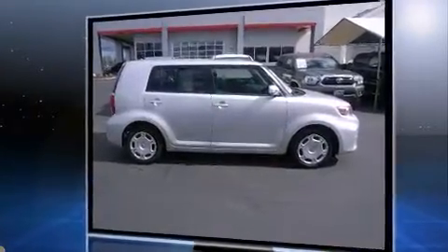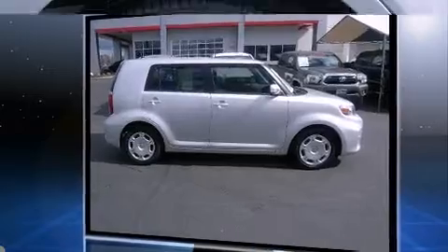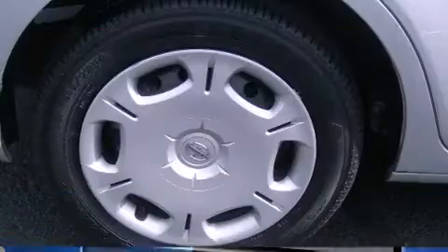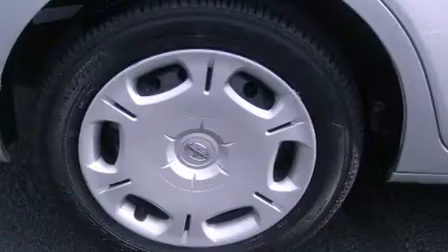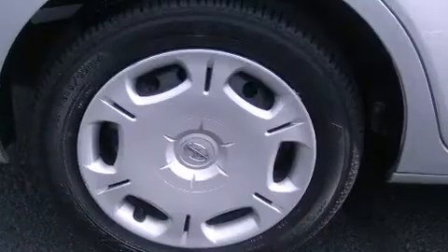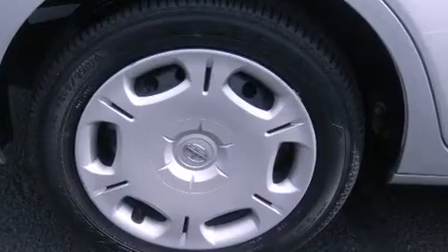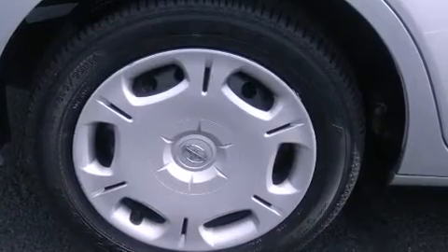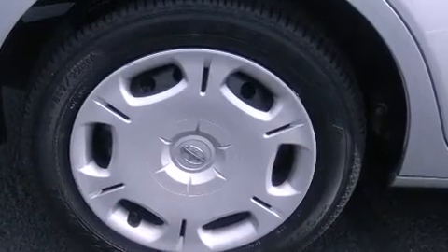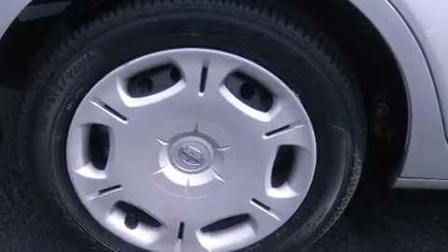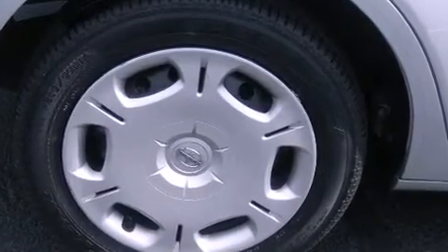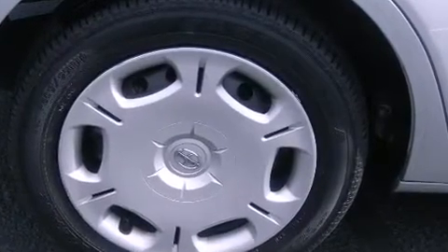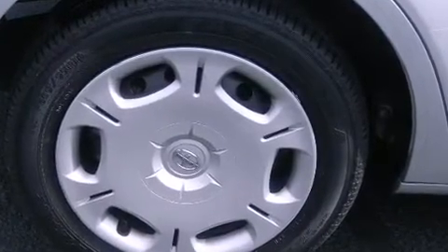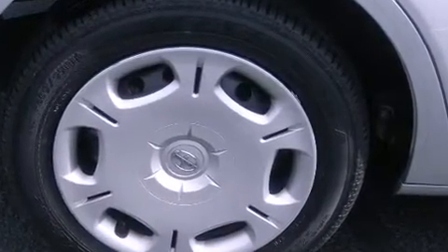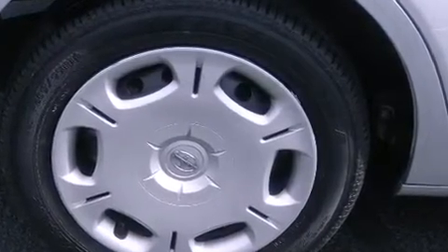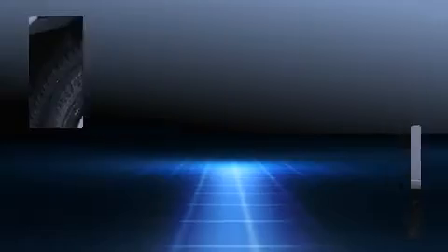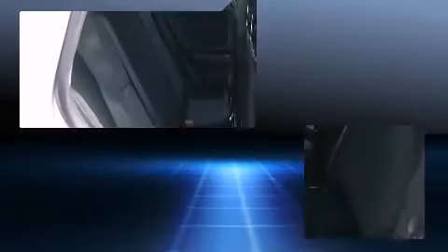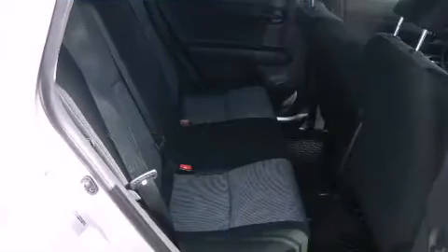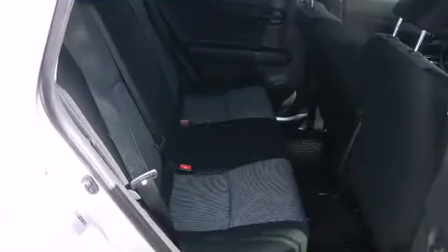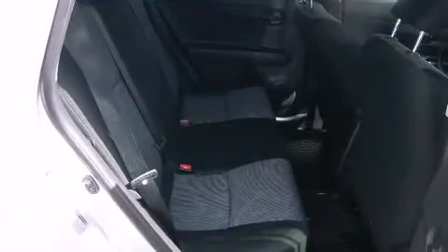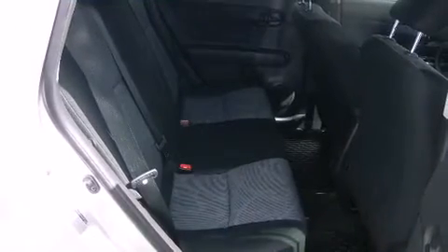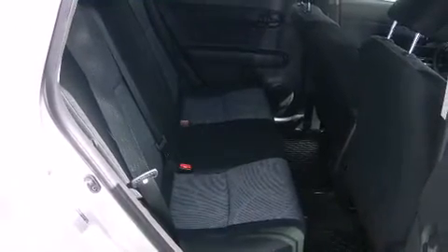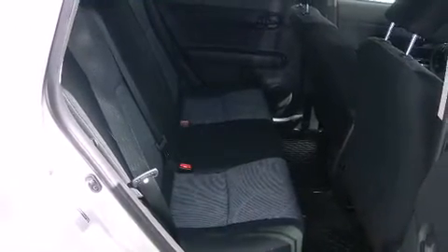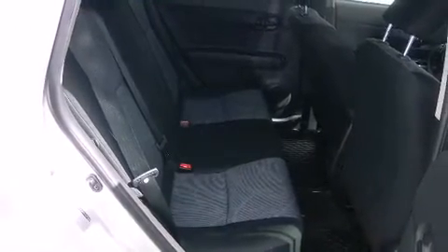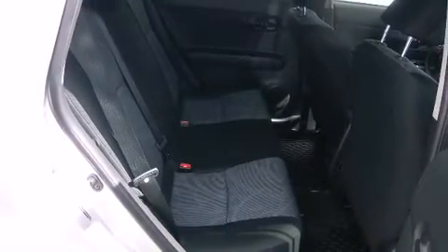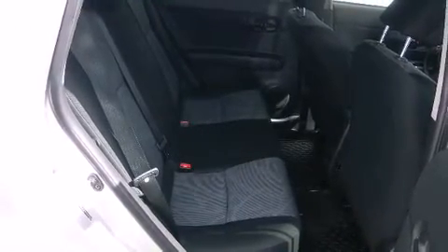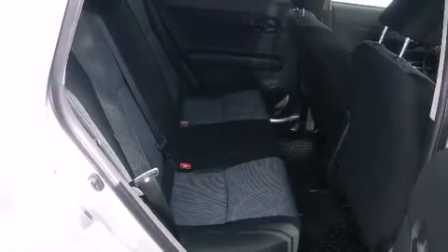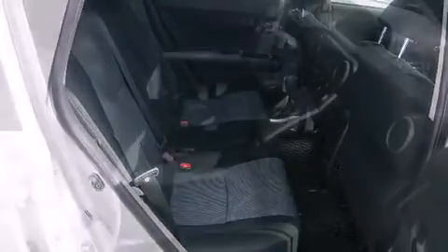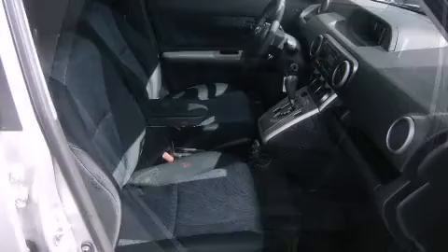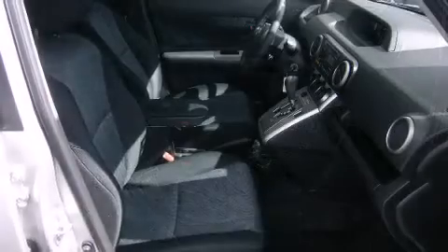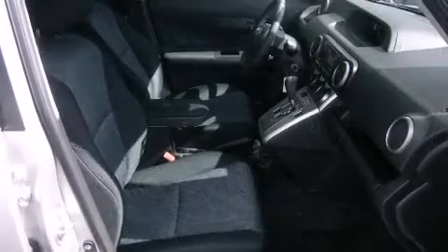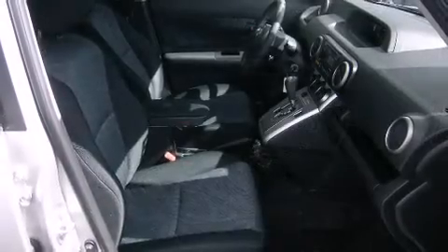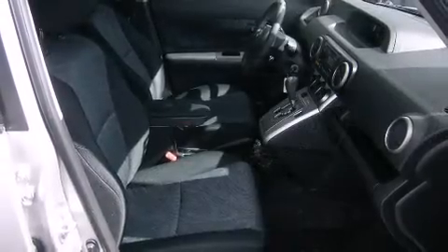A wealth of standard features means that you no longer have to sacrifice, such as remote keyless entry, a rear window wiper, a tachometer, and a split folding rear seat.